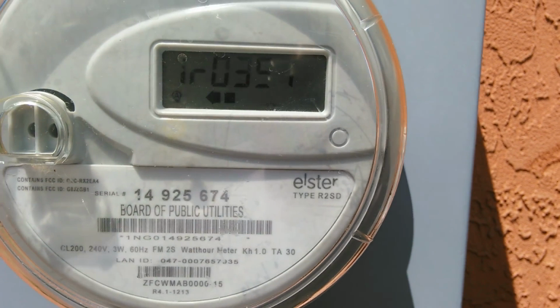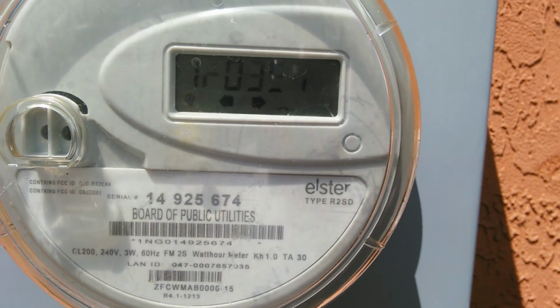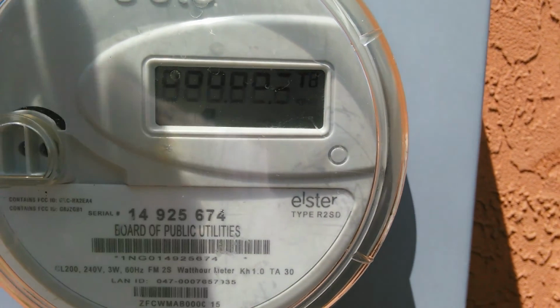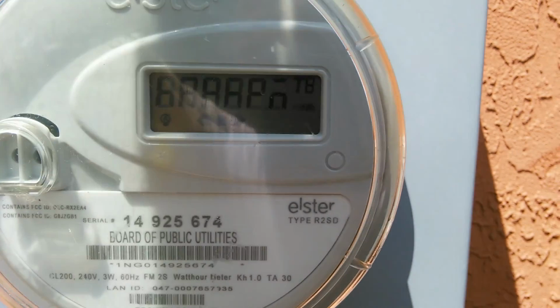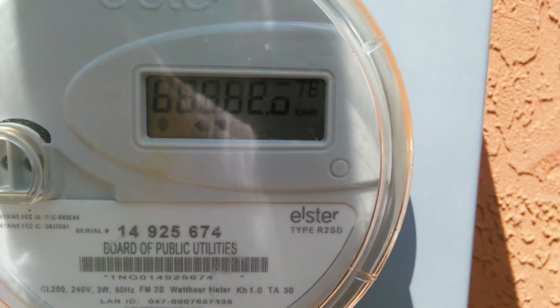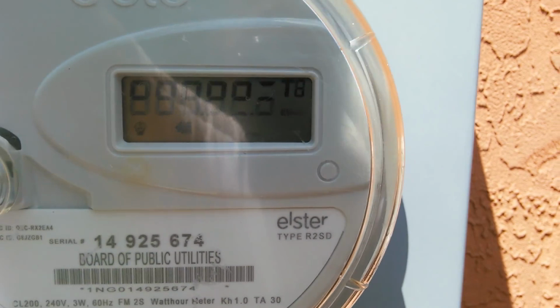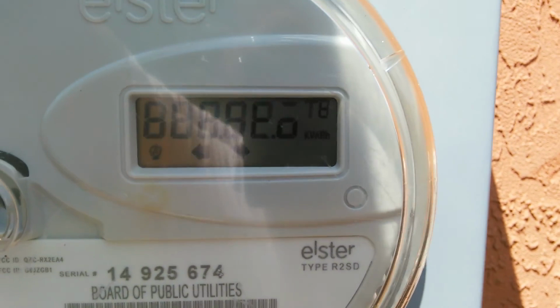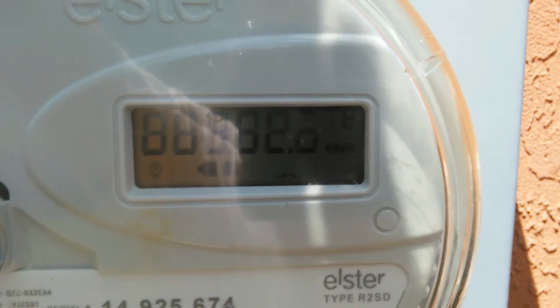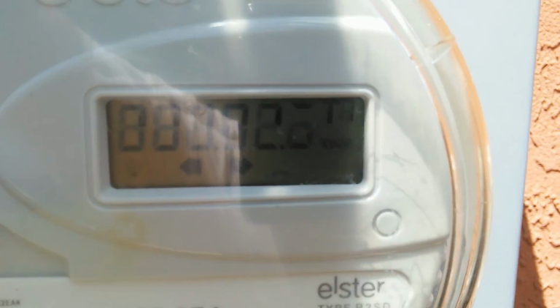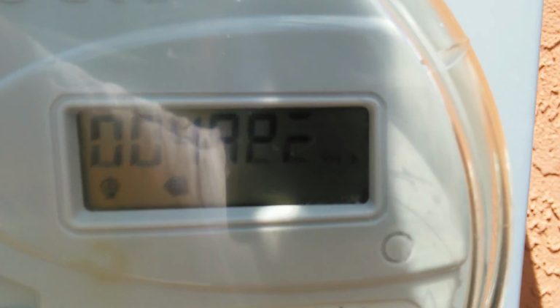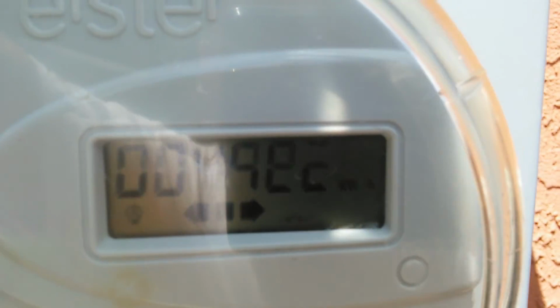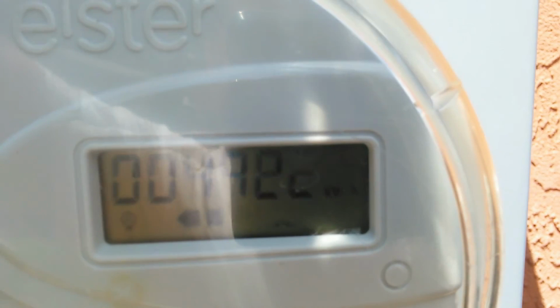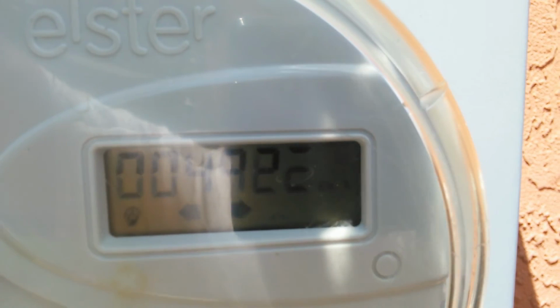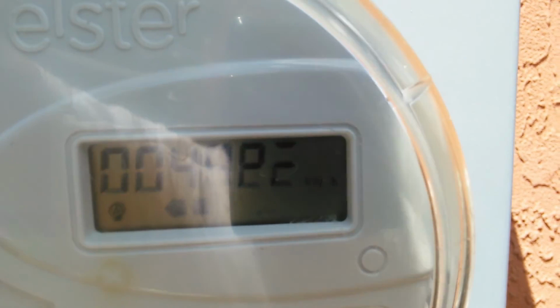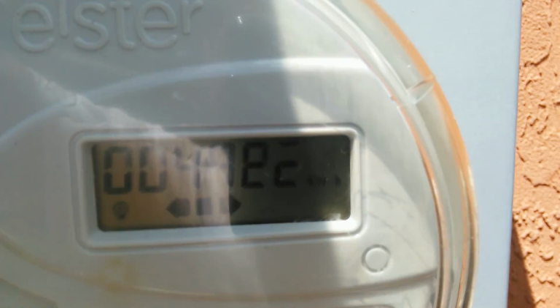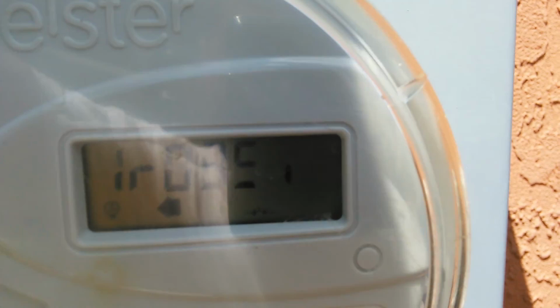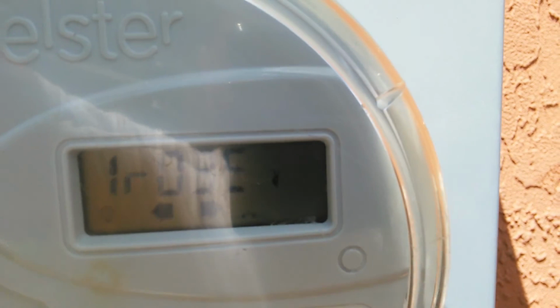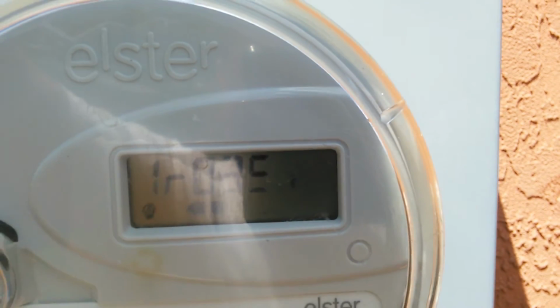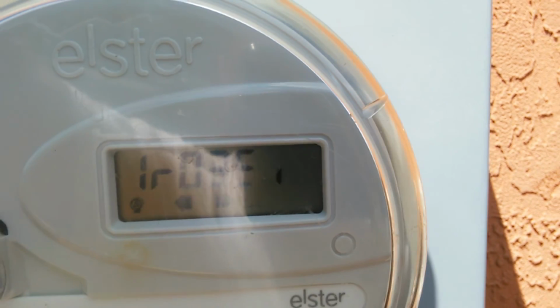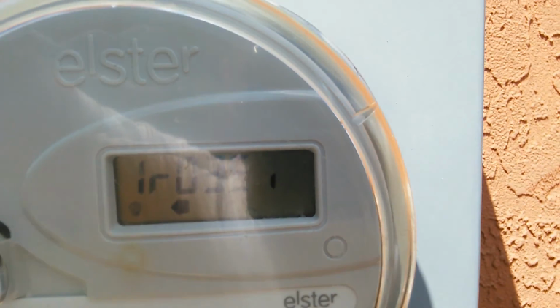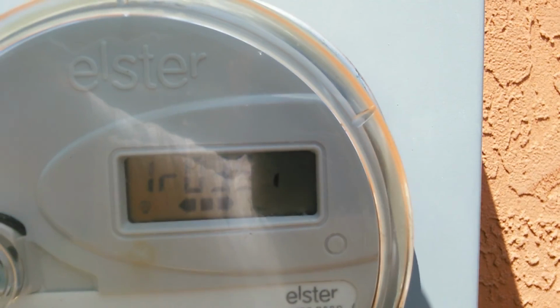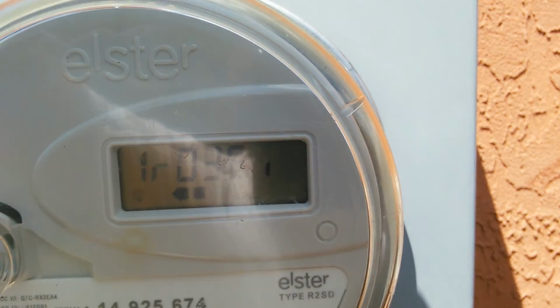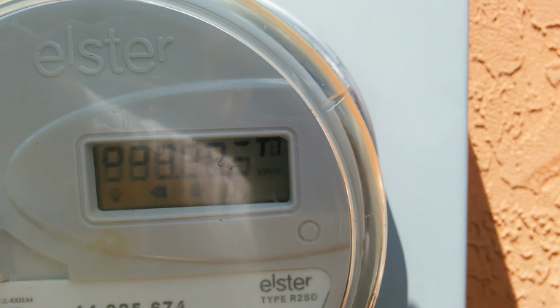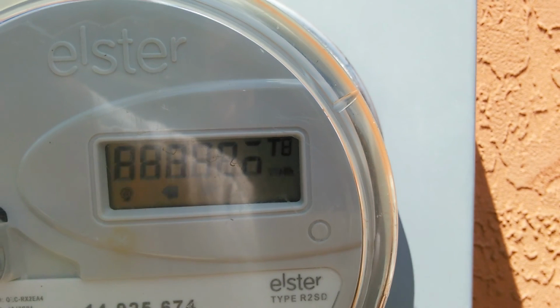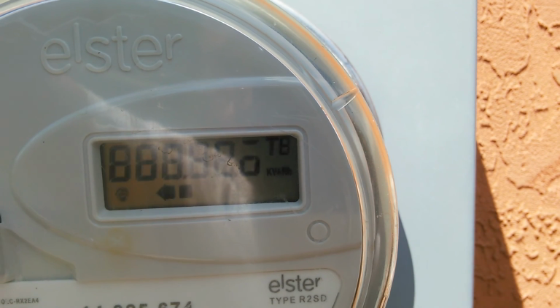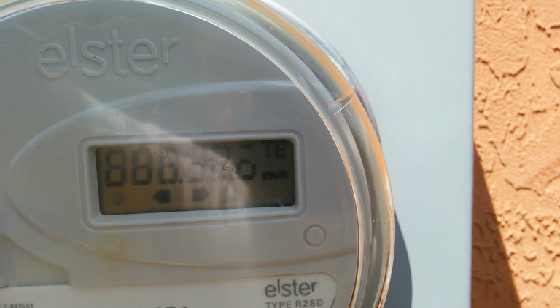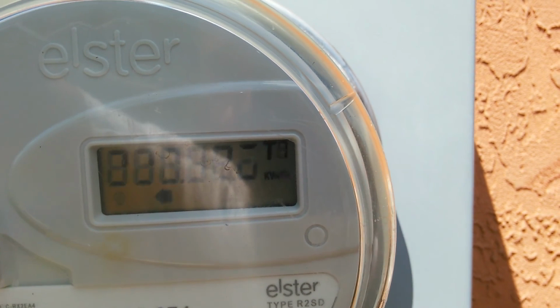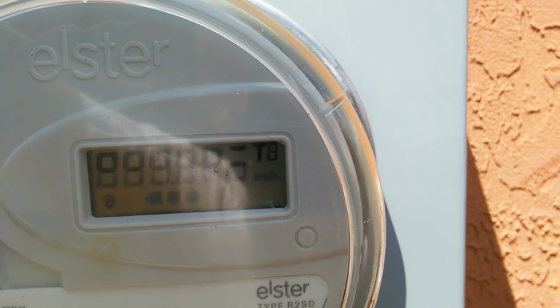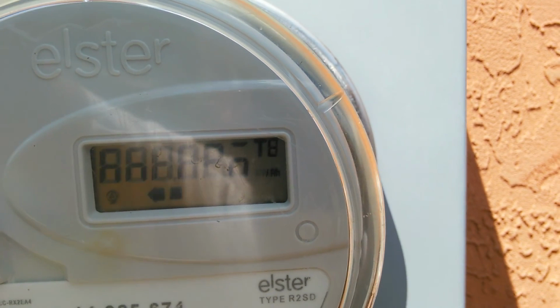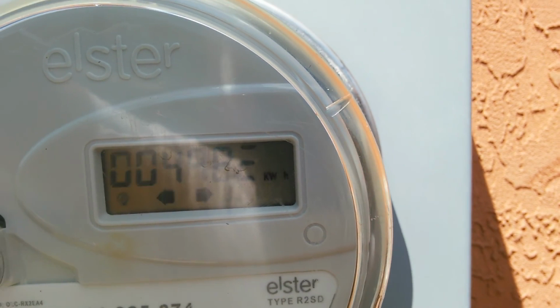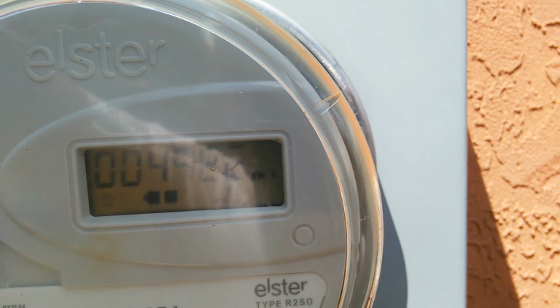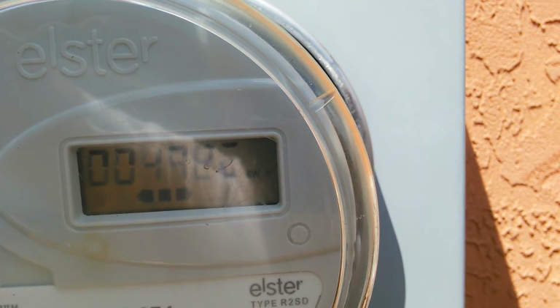Let me see if I can block the center. Let's see if that will make it come in better. I don't know if you can see that or not, but that meter is running very, very slow compared to when it's off.